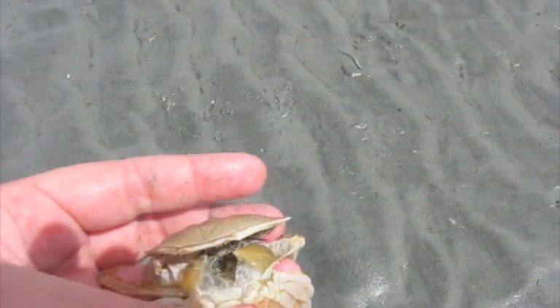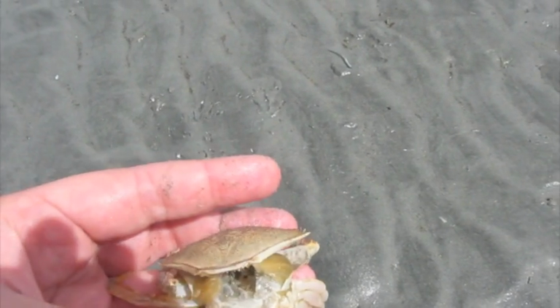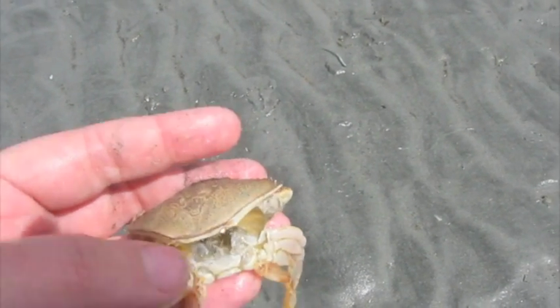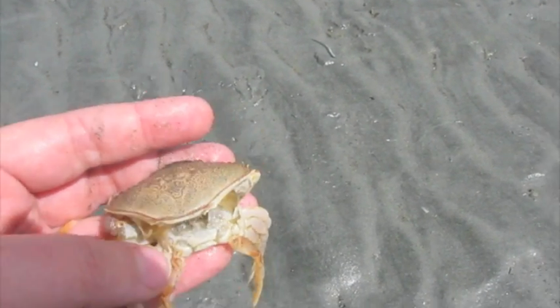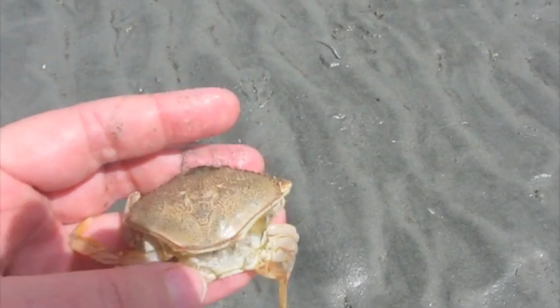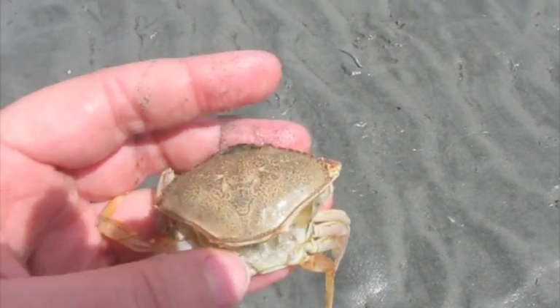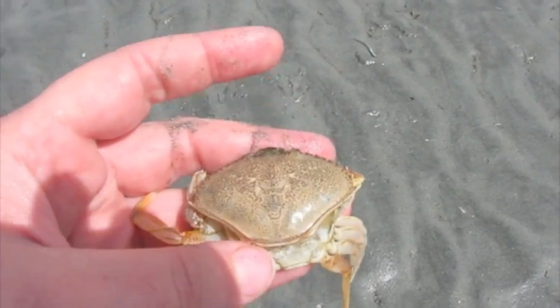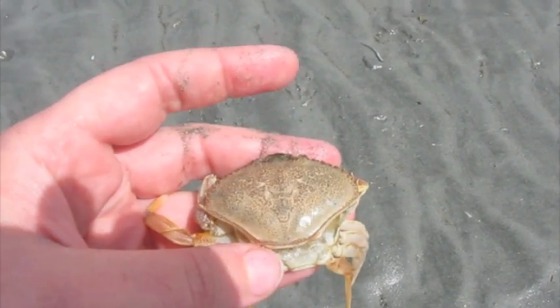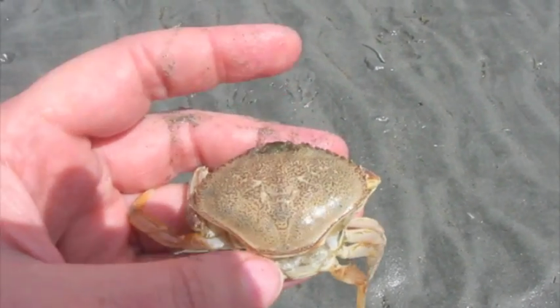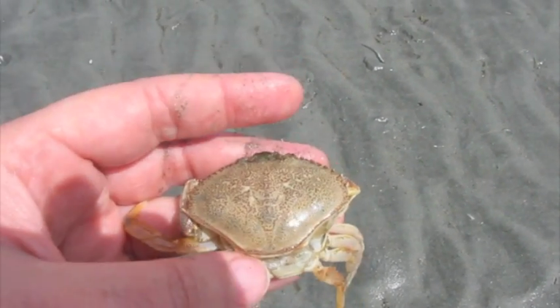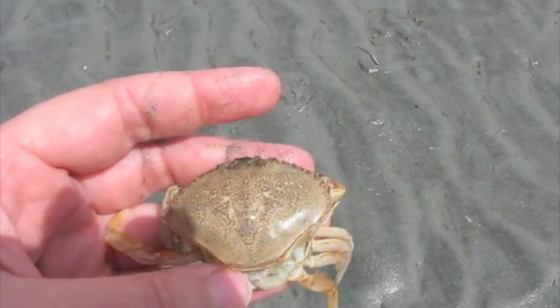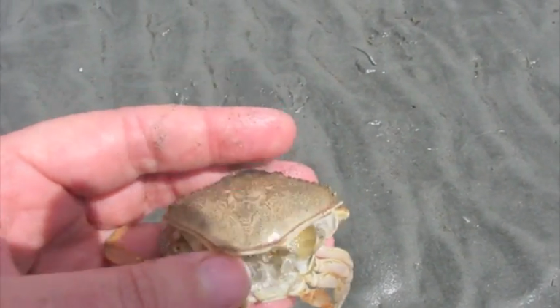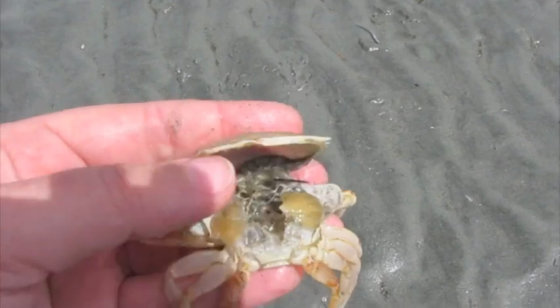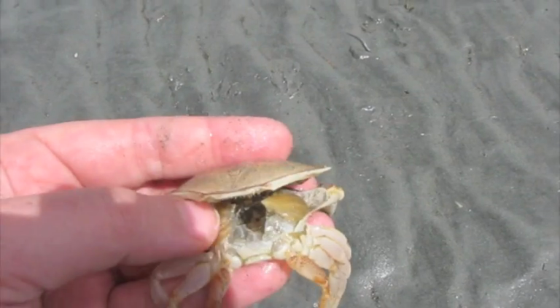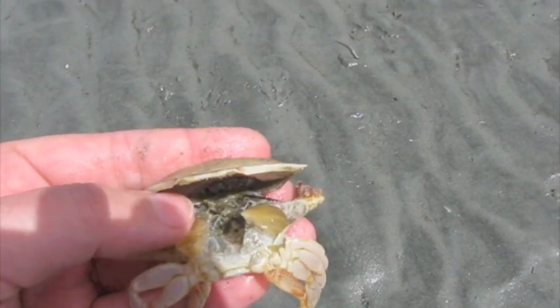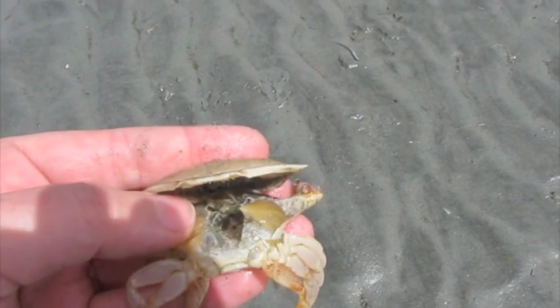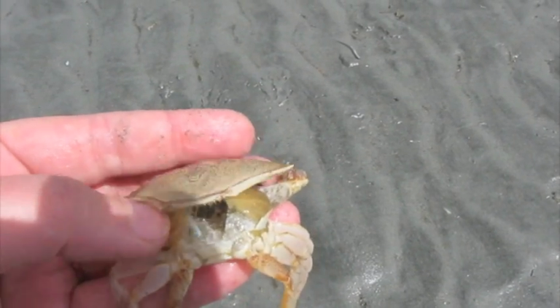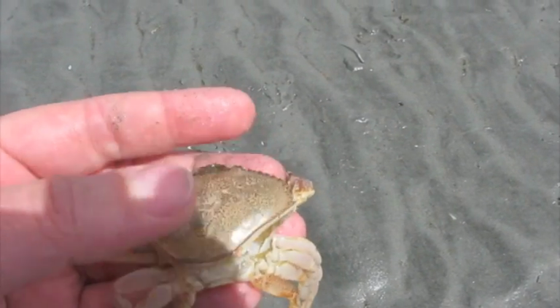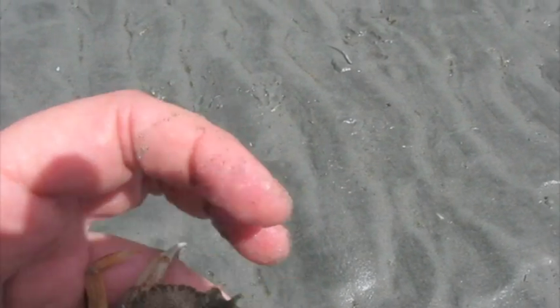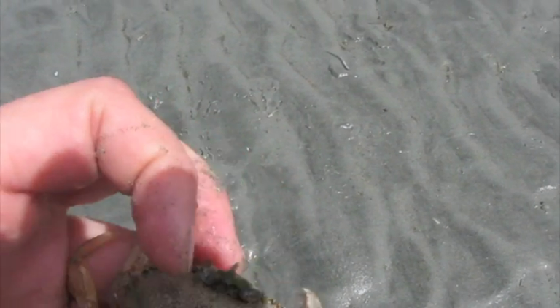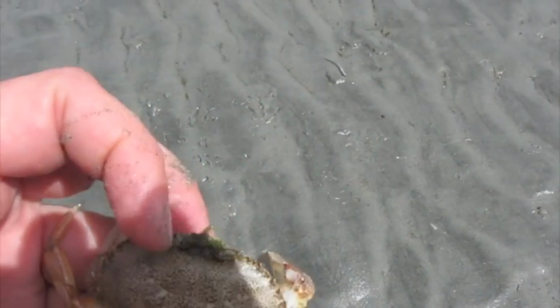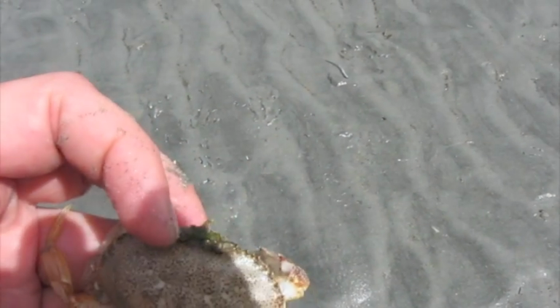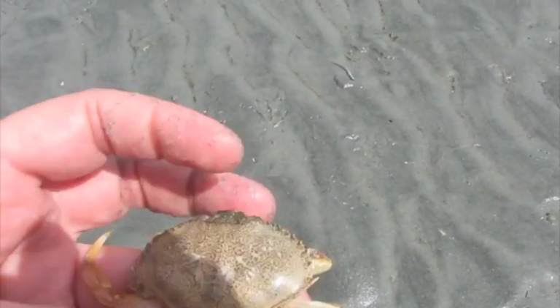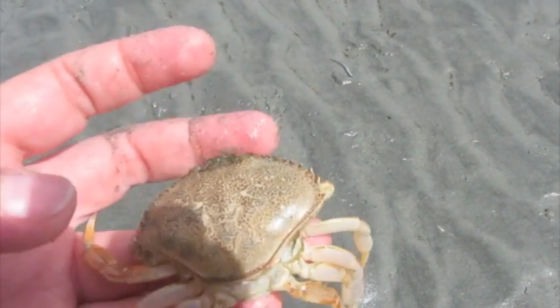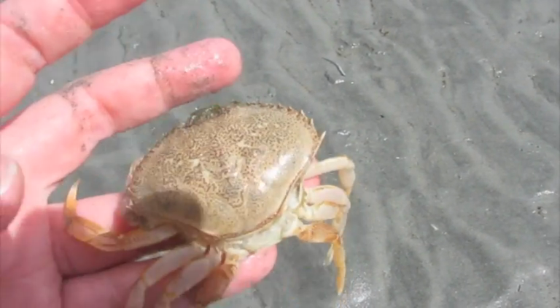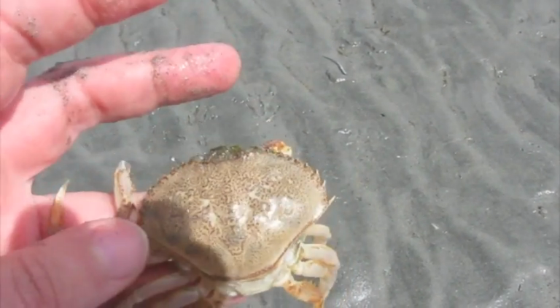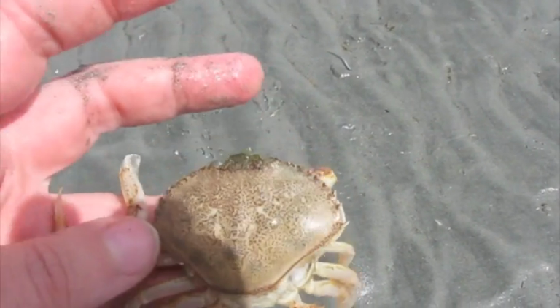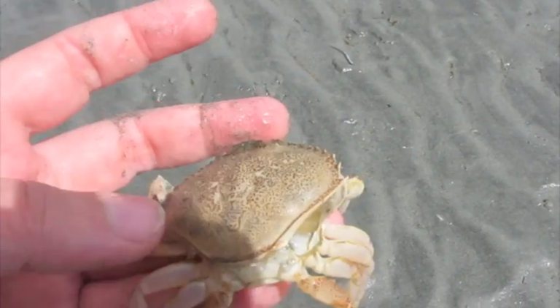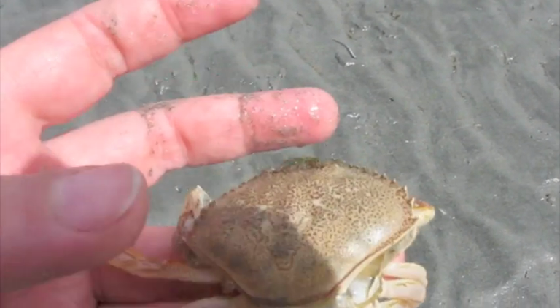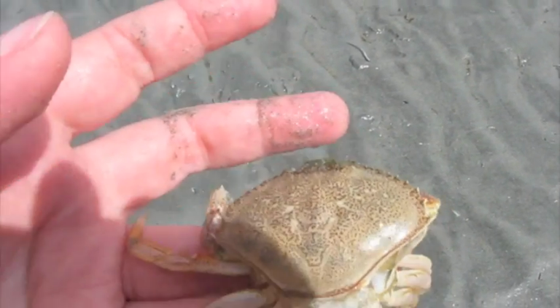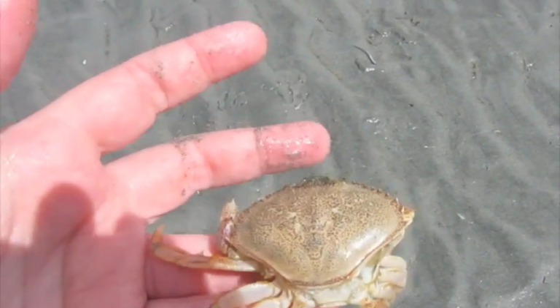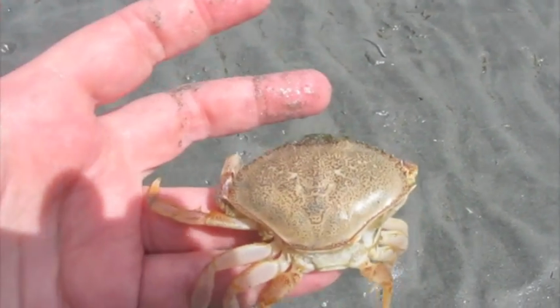It crawled out and left all of this behind. So it leaves its gills, it leaves its eyes, it leaves its claws — it leaves everything.